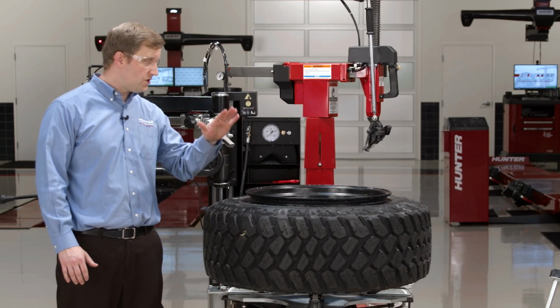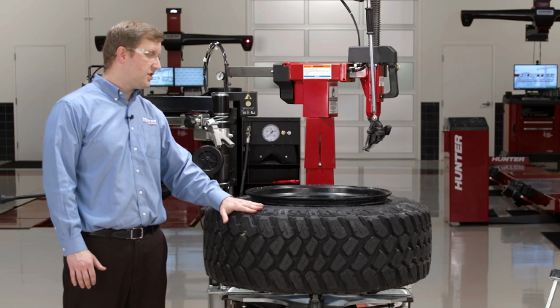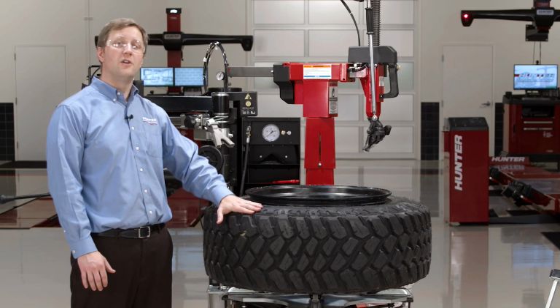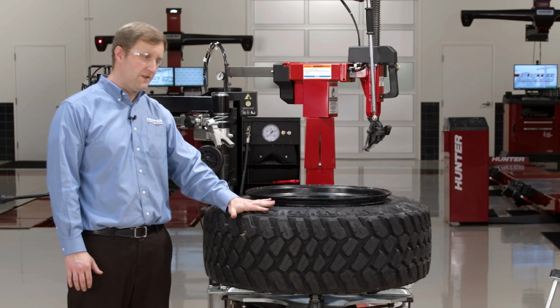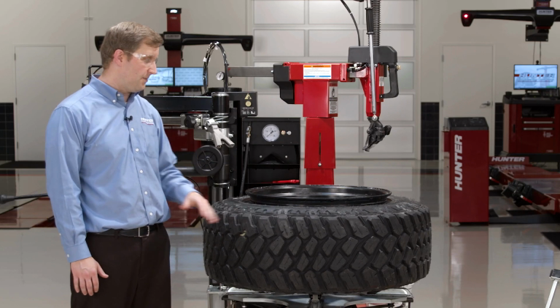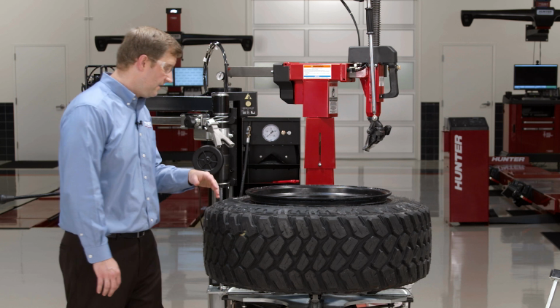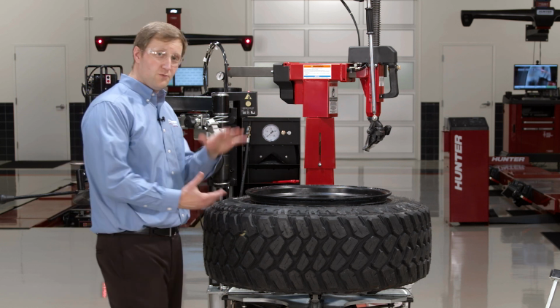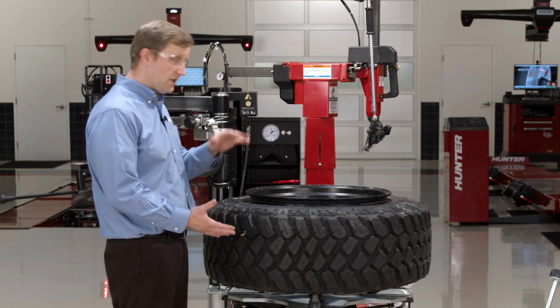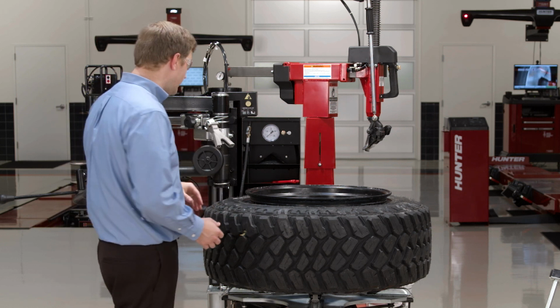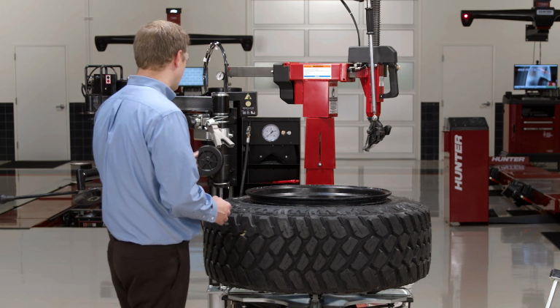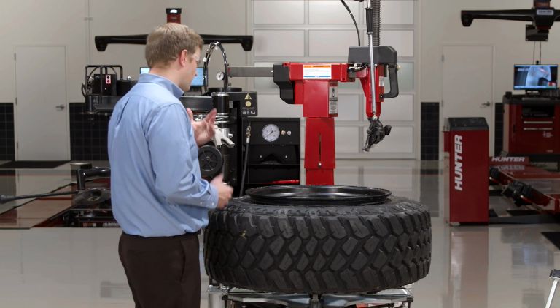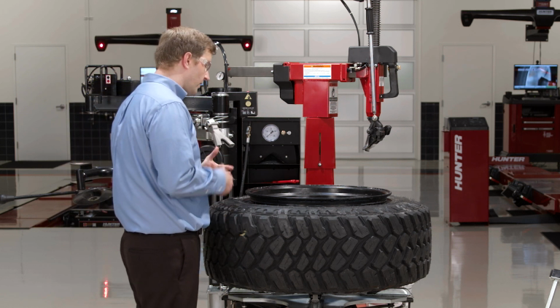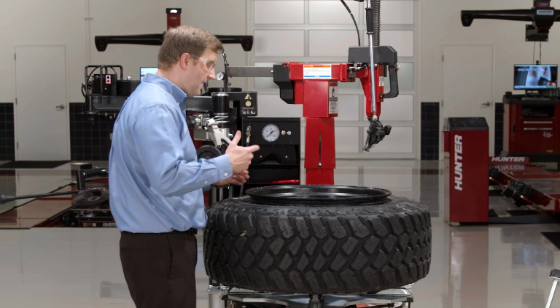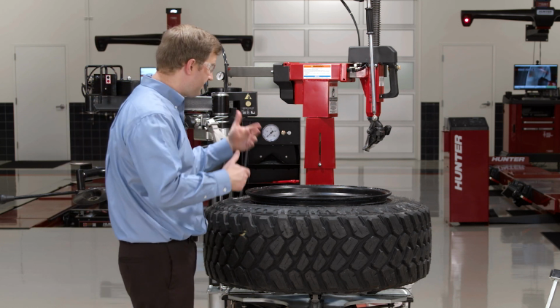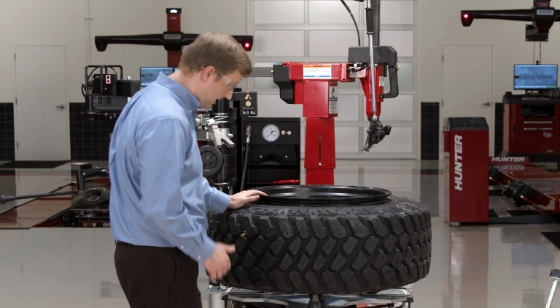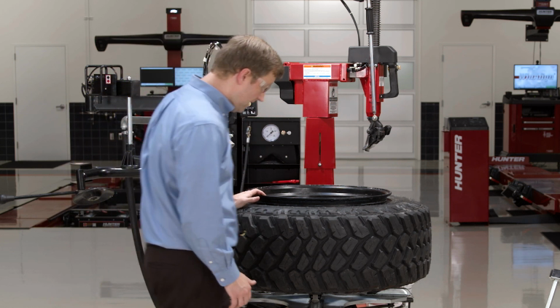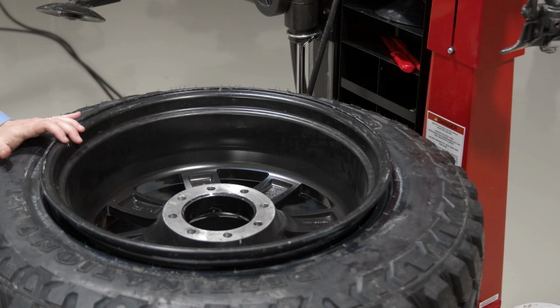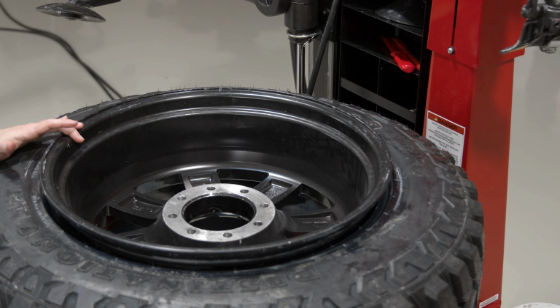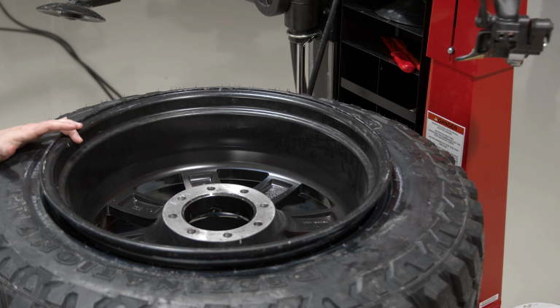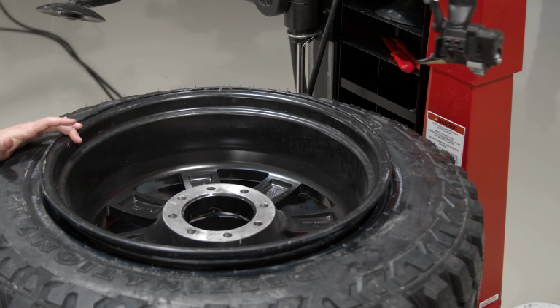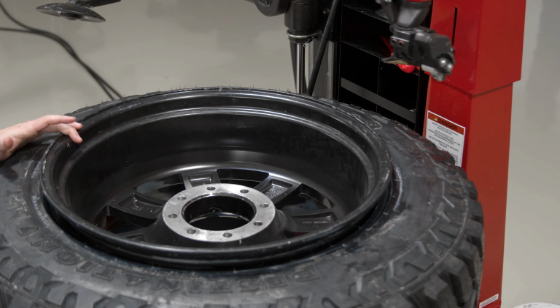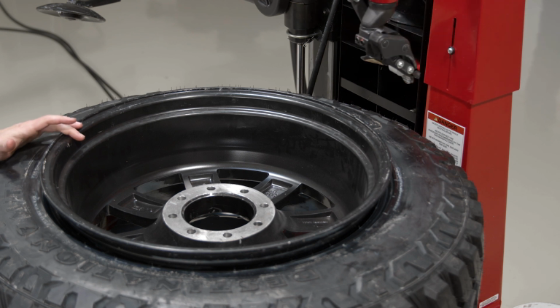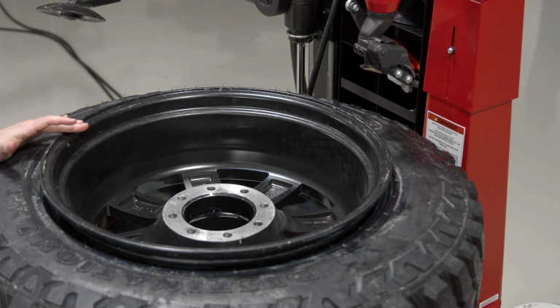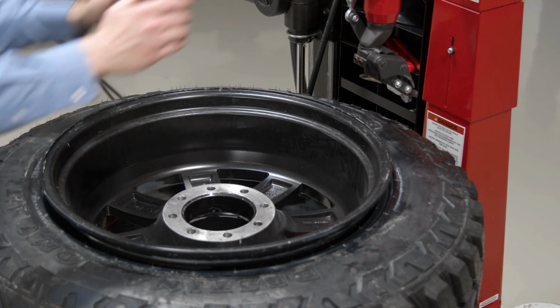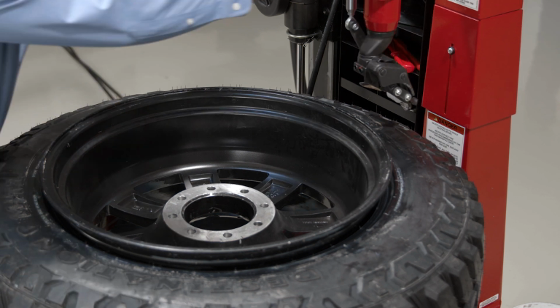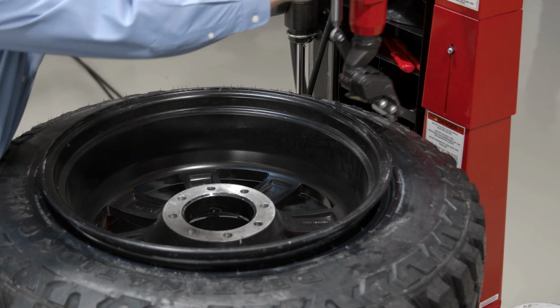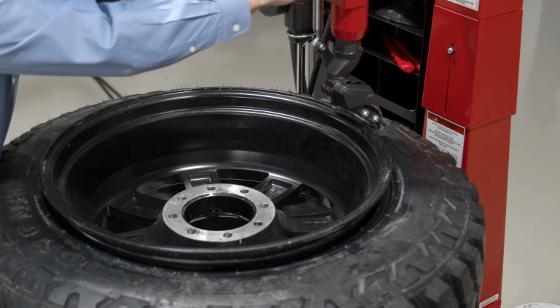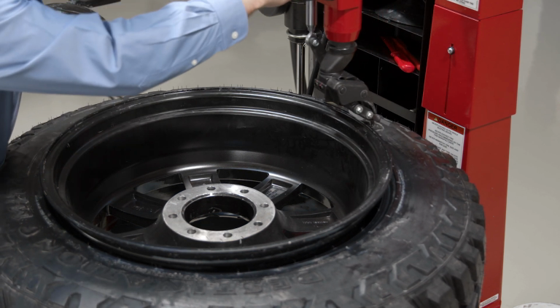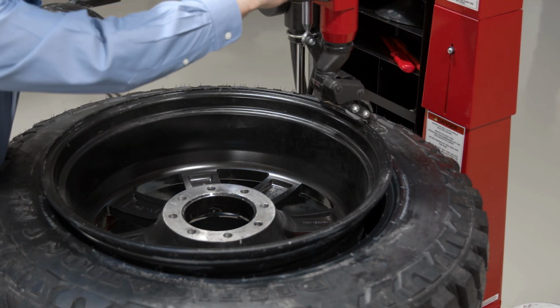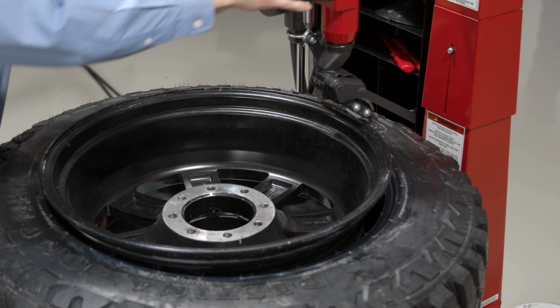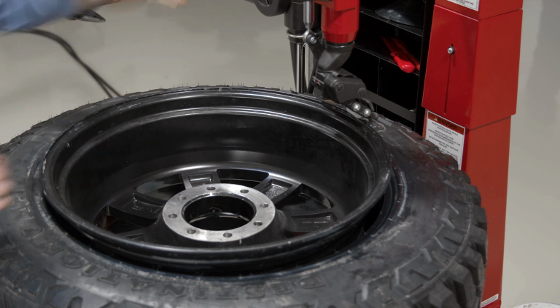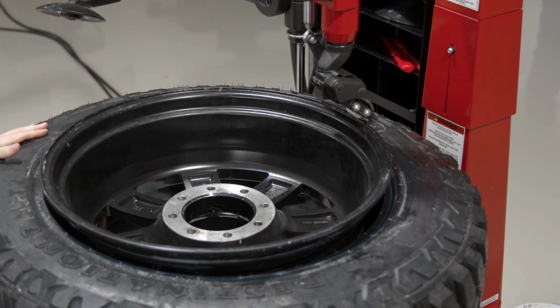Alright, so let's change this huge 37-inch assembly here. This wheel is actually 14 inches wide. It's a reverse wheel so I have it clamped upside down — but really the process remains the same. I'll bring my mount head down toward the edge of the wheel and lock it in place.